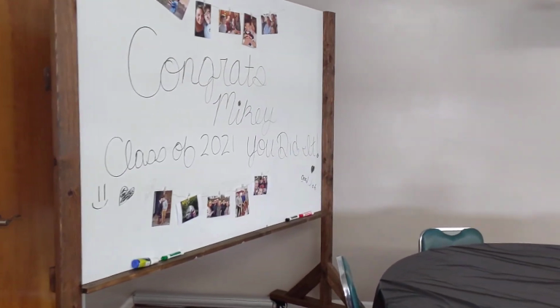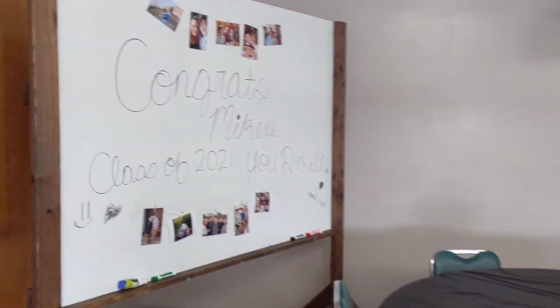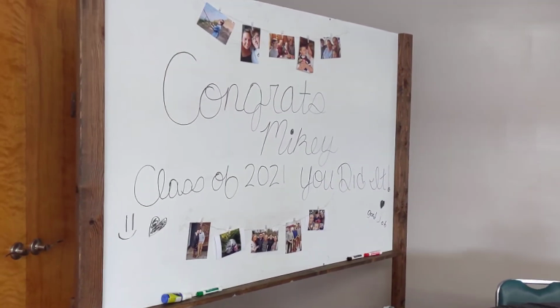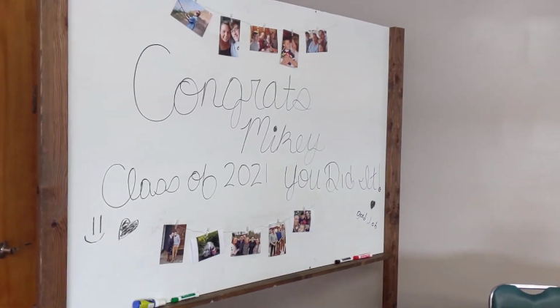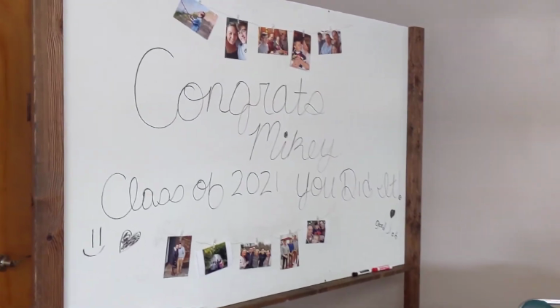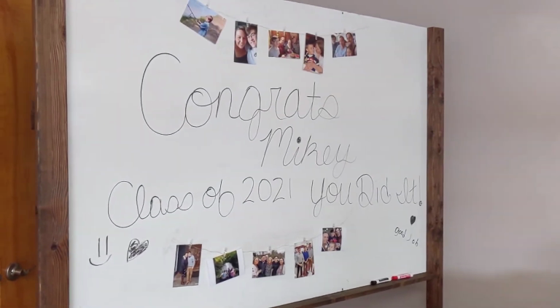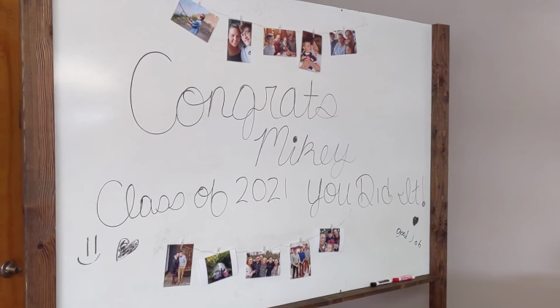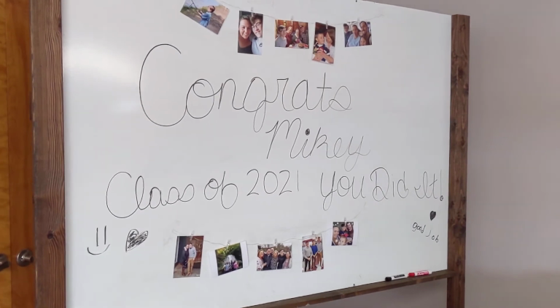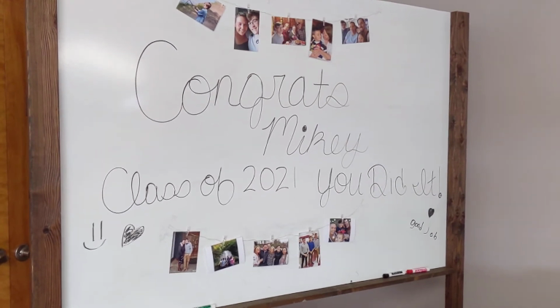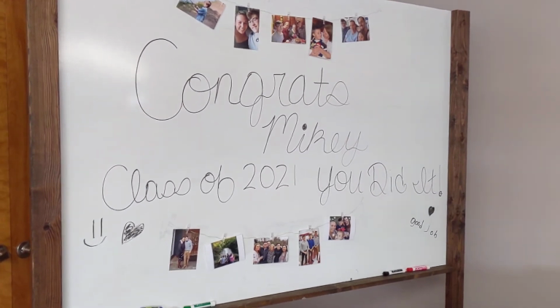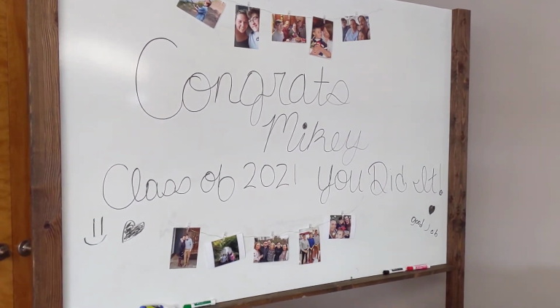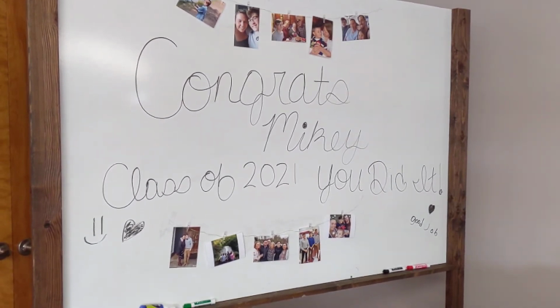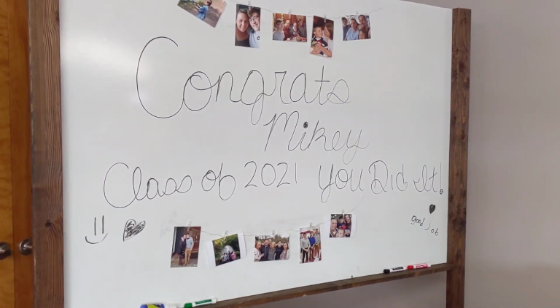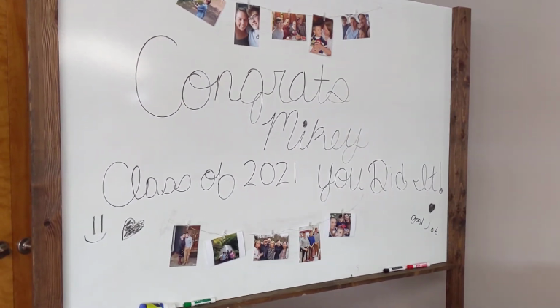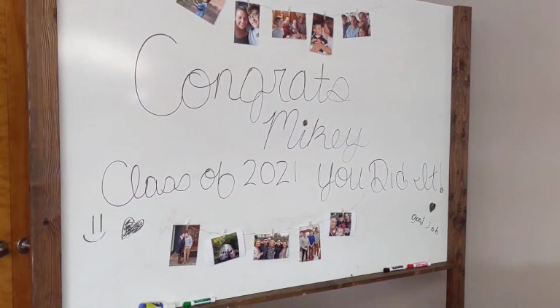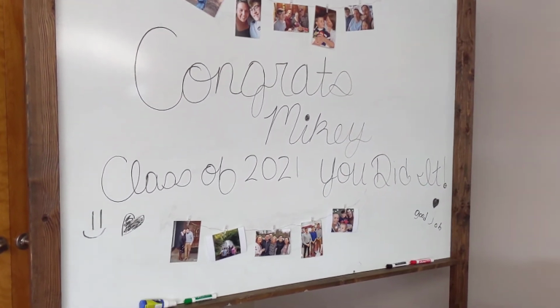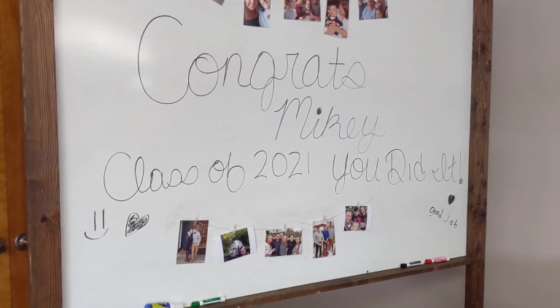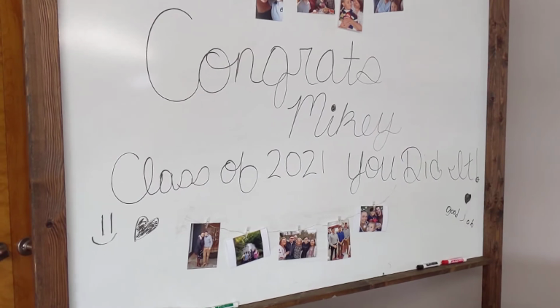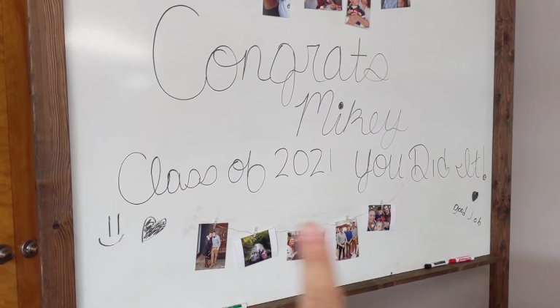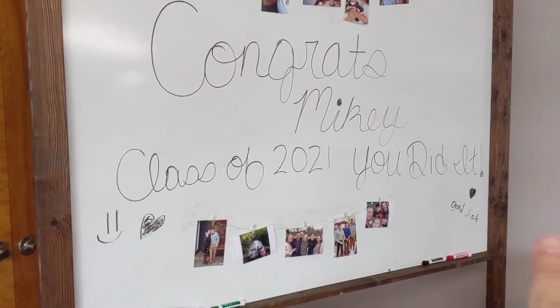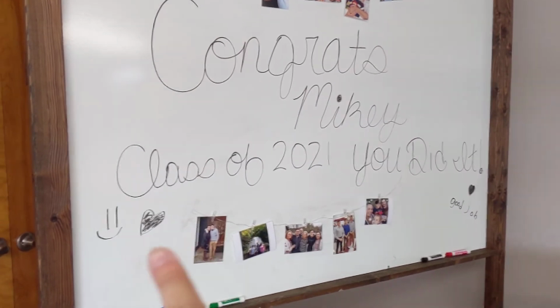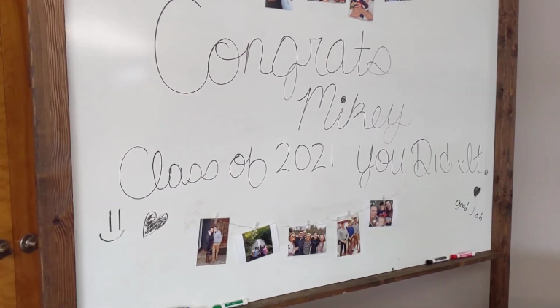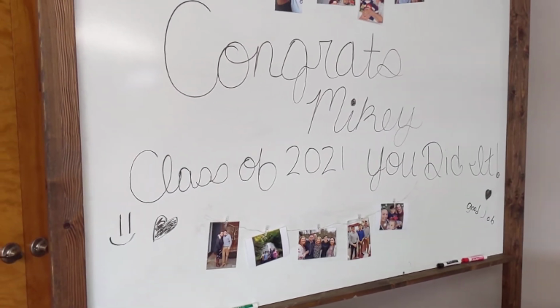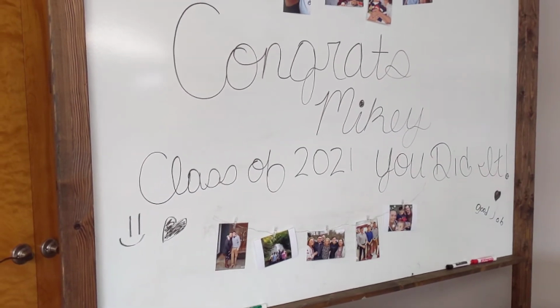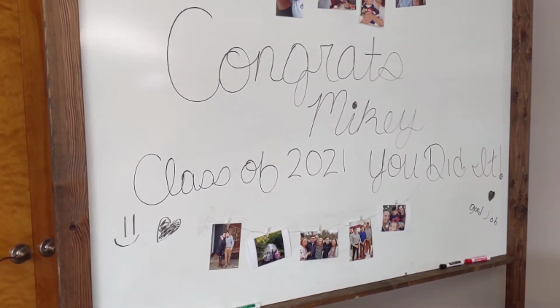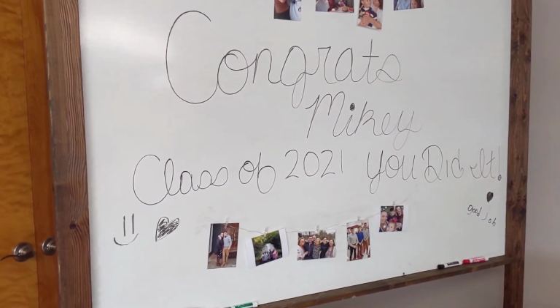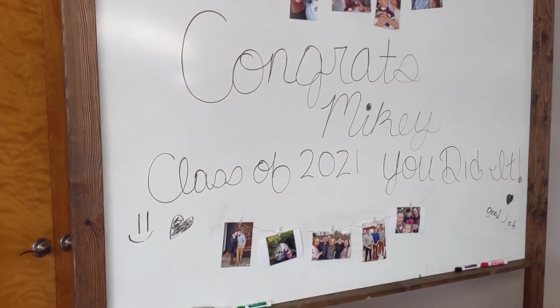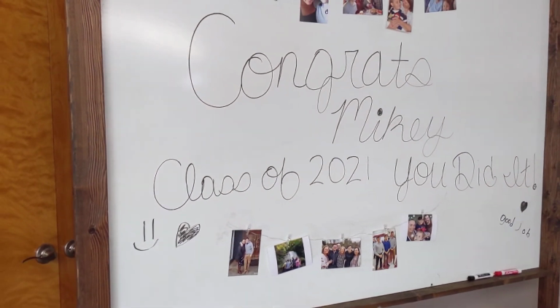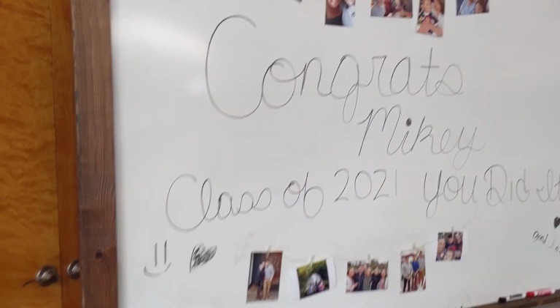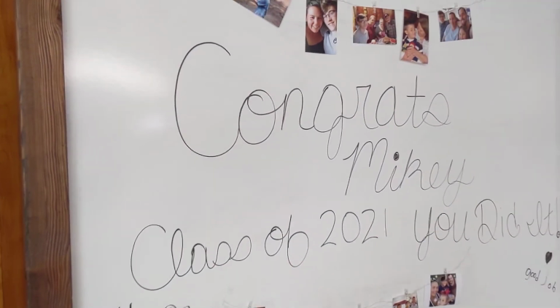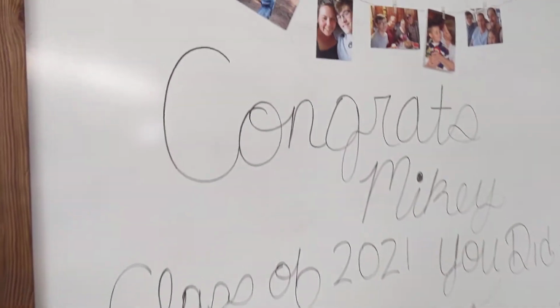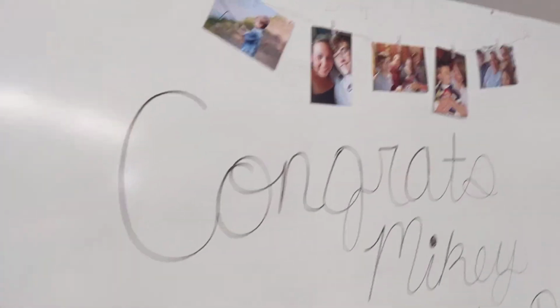I decided to use the board here and put 'Congrats Mikey, Class of 2021. You did it.' And then we're just going to get everyone to sign it when they come in and we'll take a picture of that so he'll have it for a keepsake.